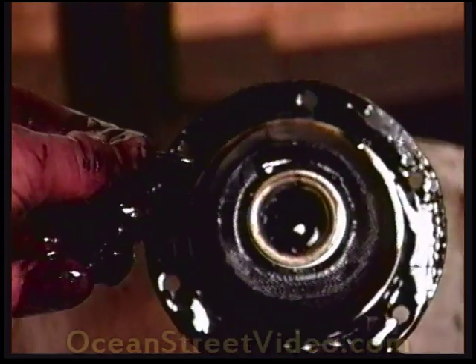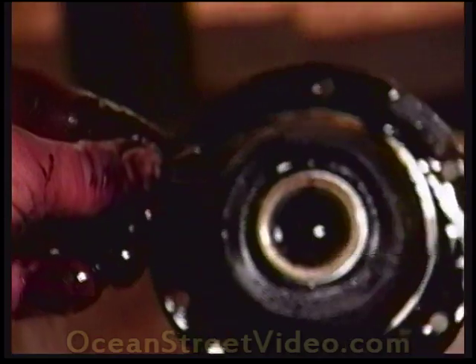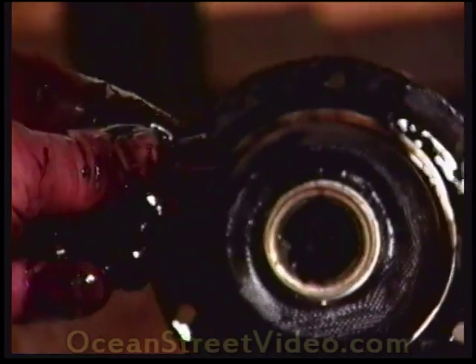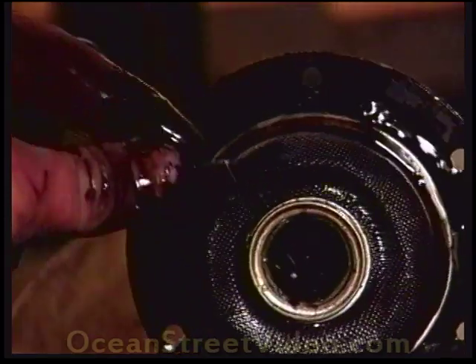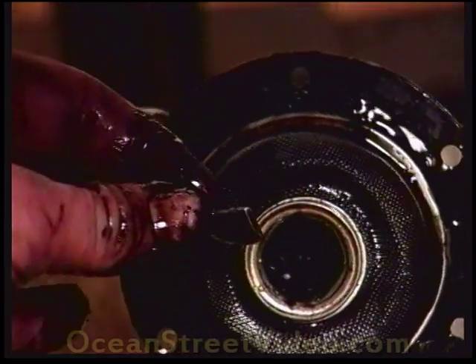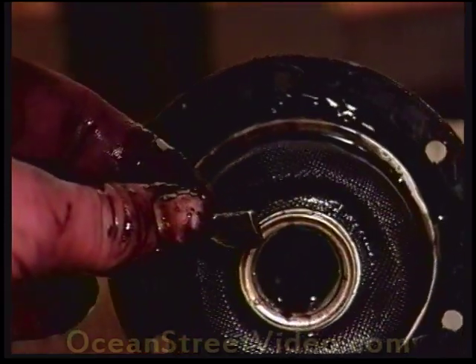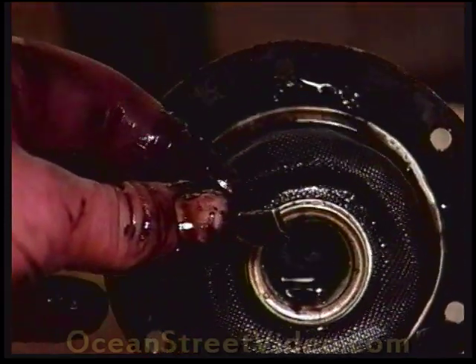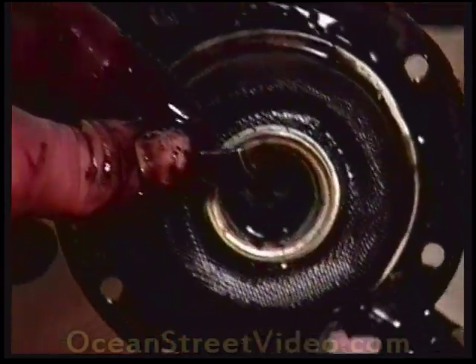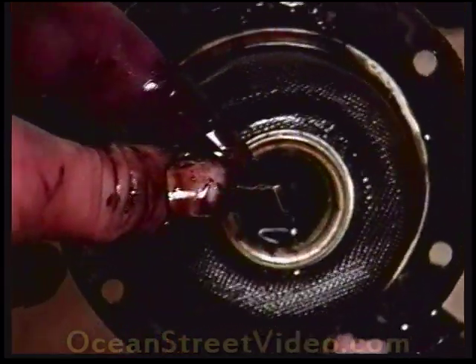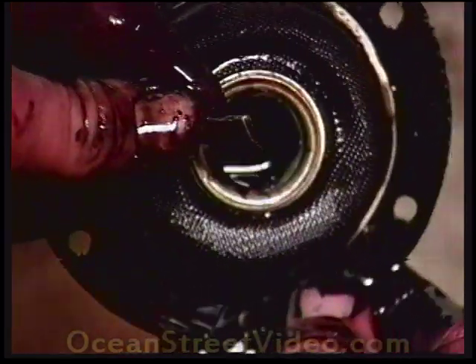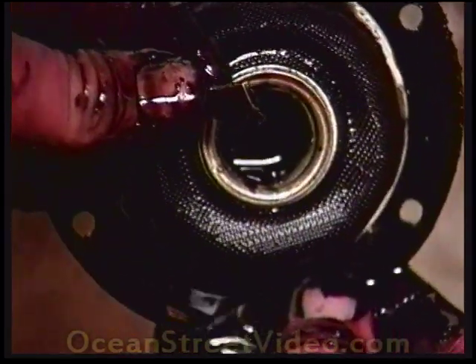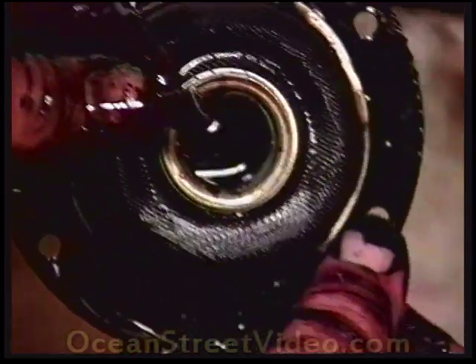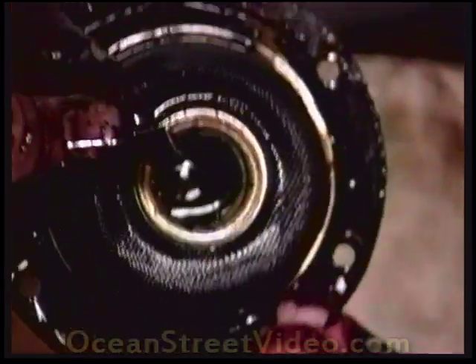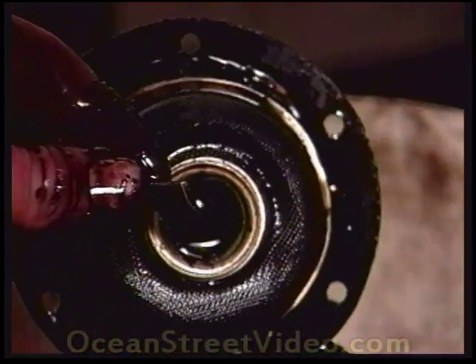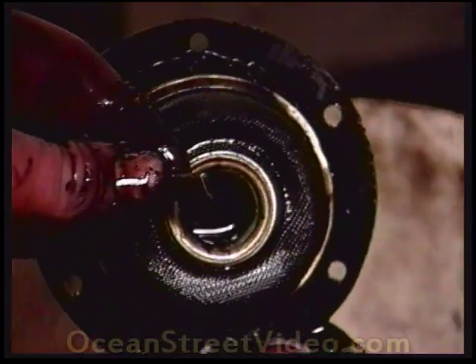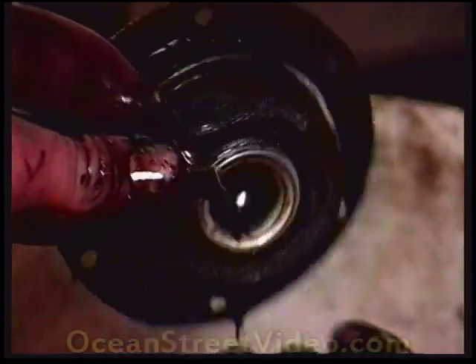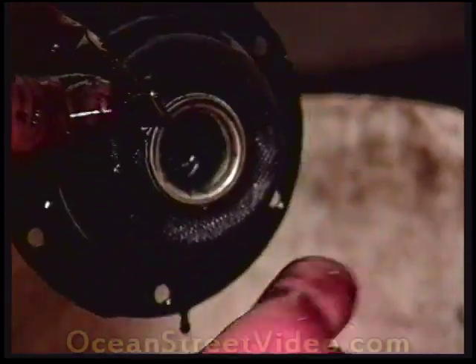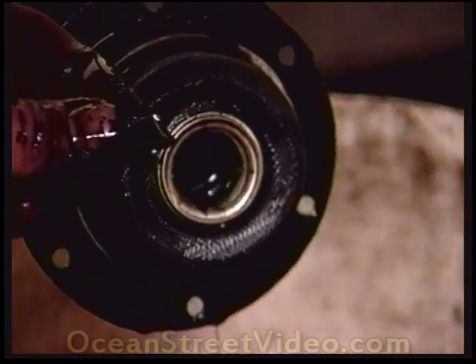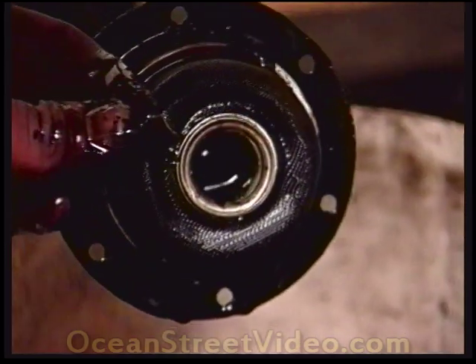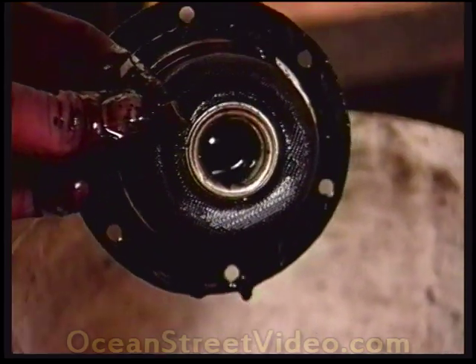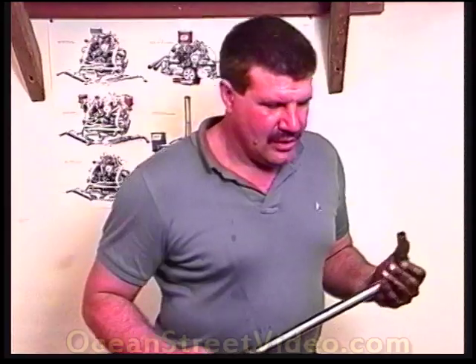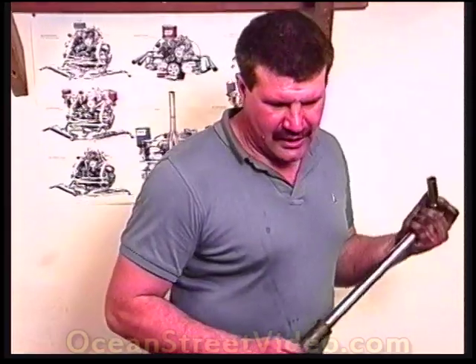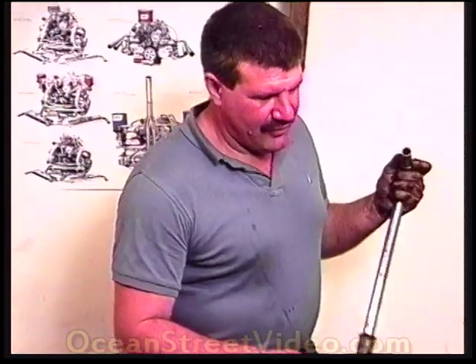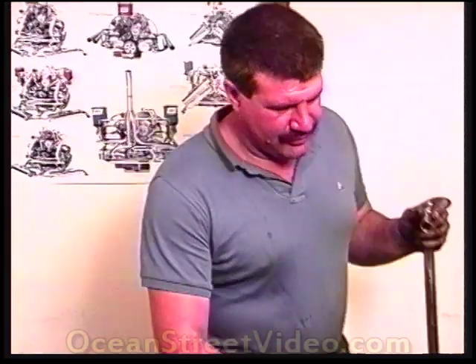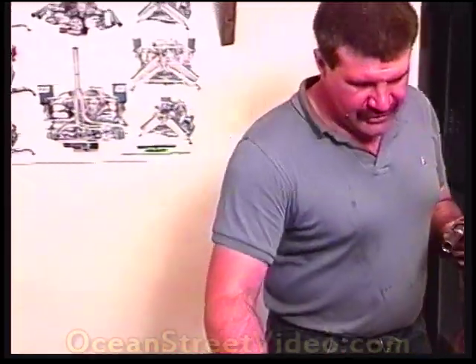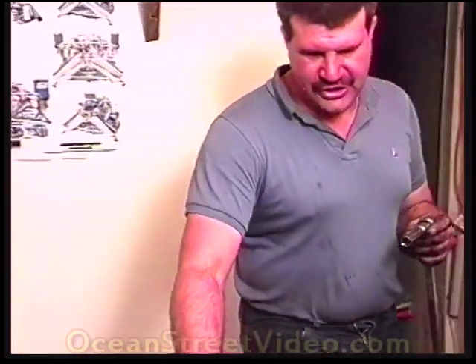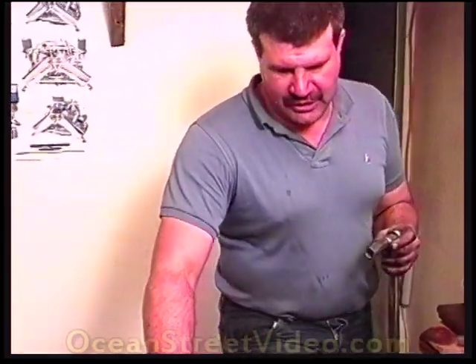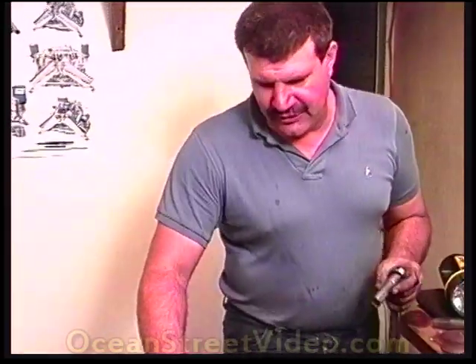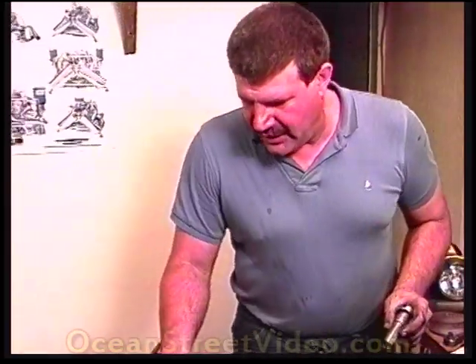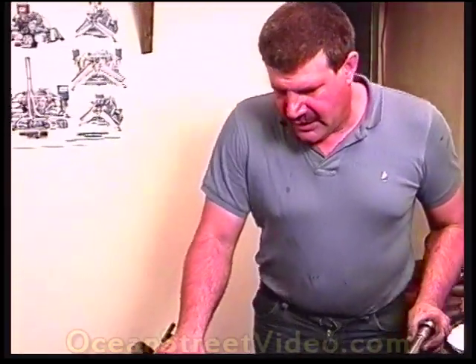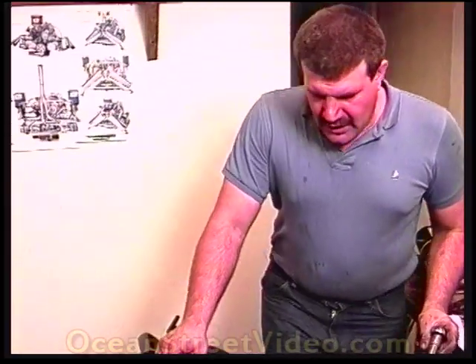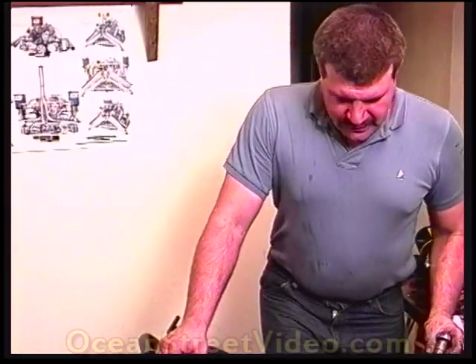That is part of the piston skirt. This motor was making a clattering noise on top of the fact it was smoking. We have the sheet metal off the block.